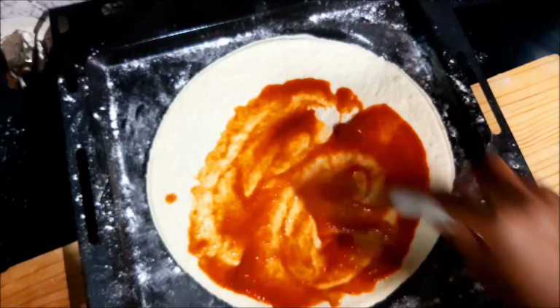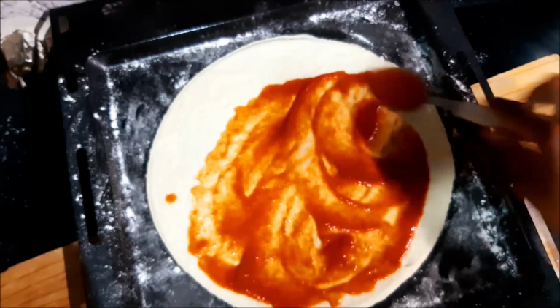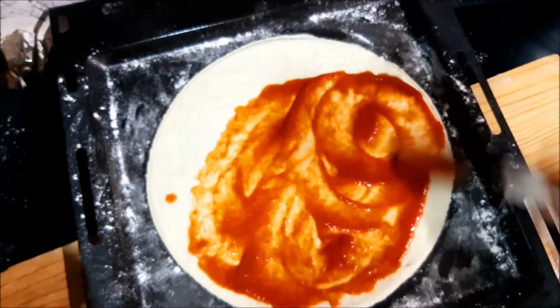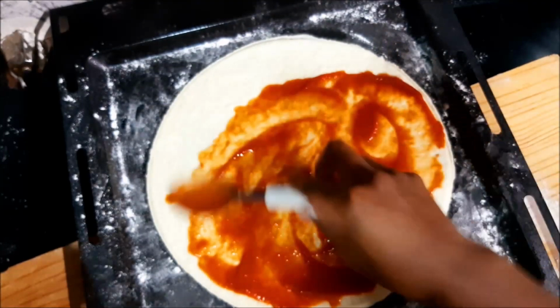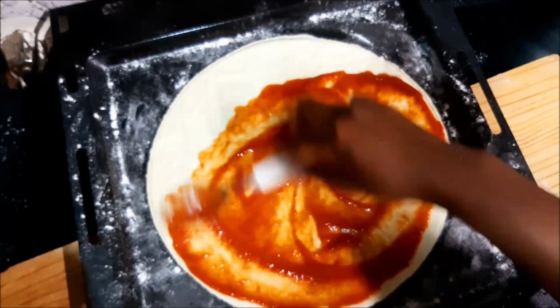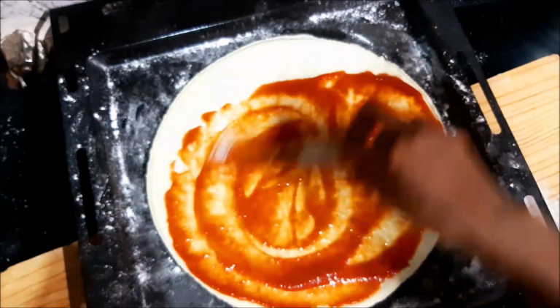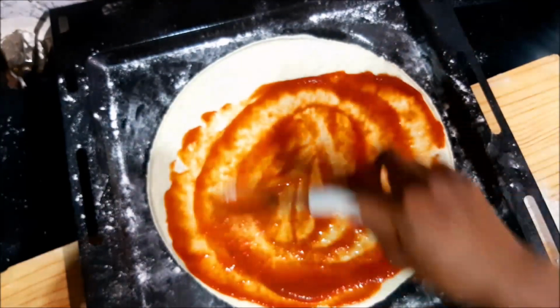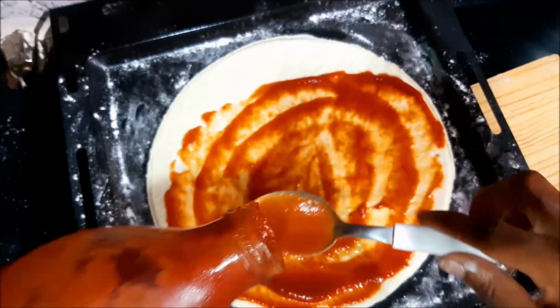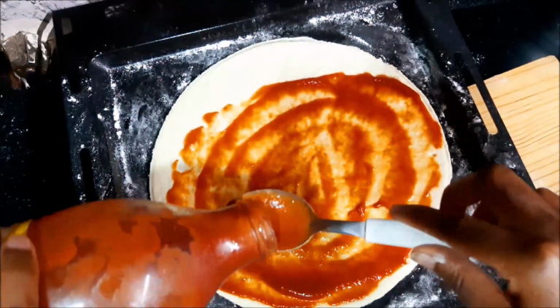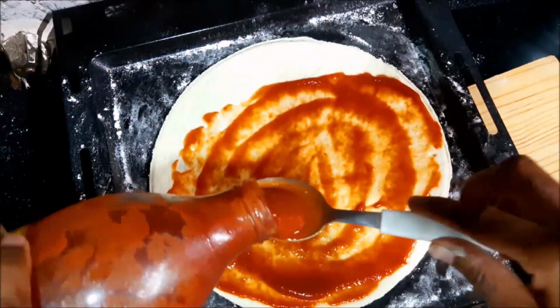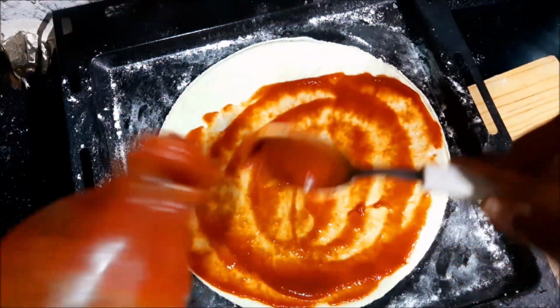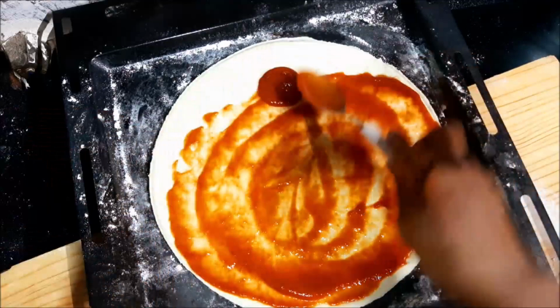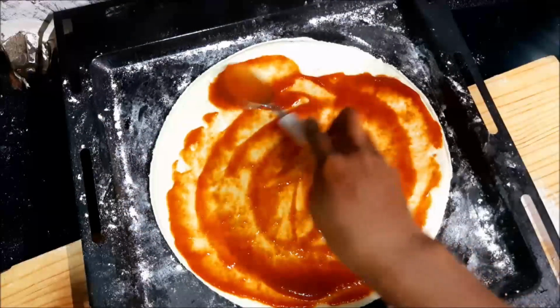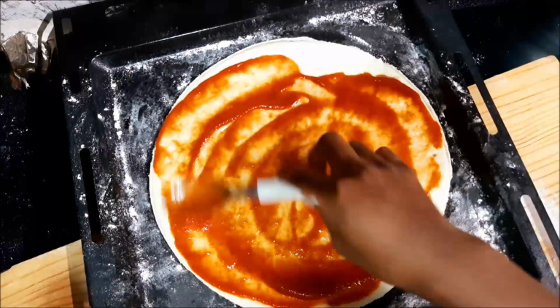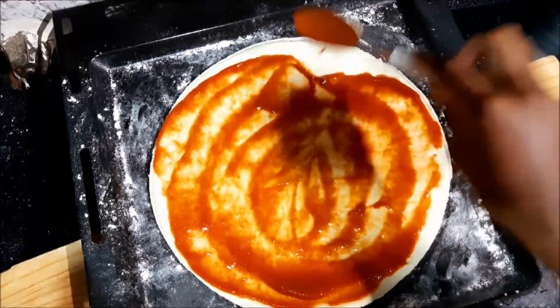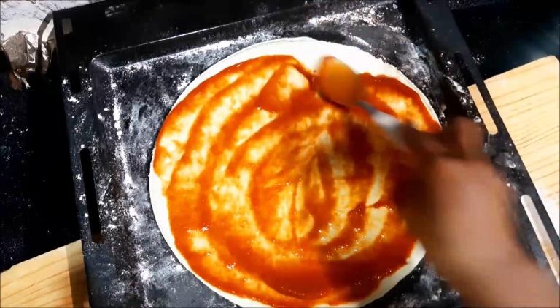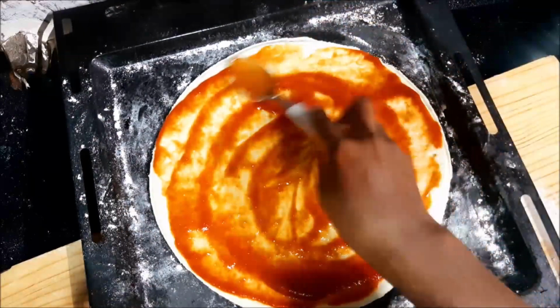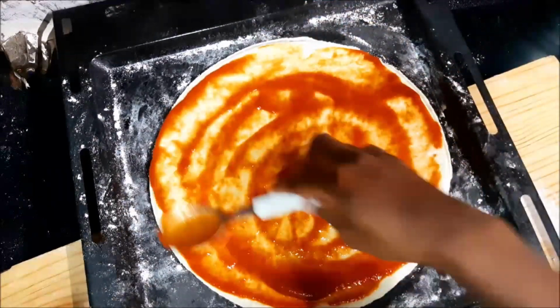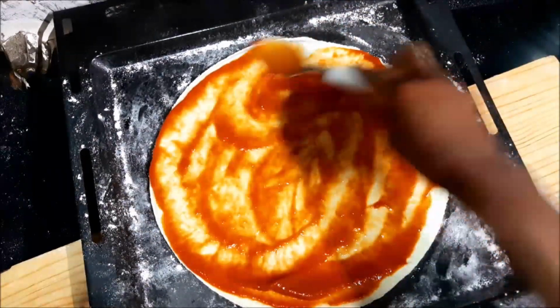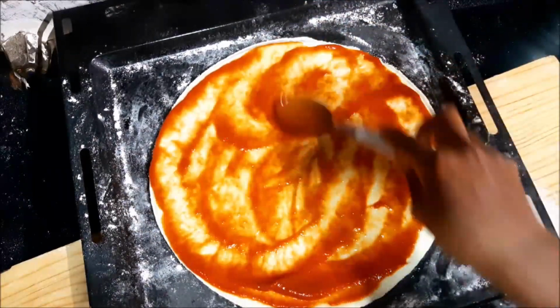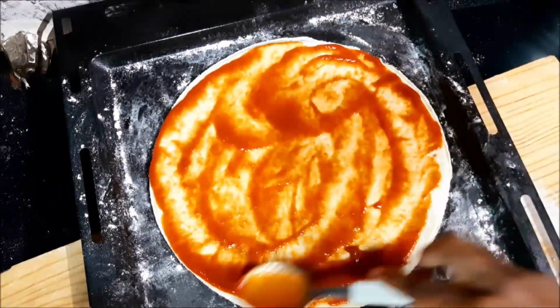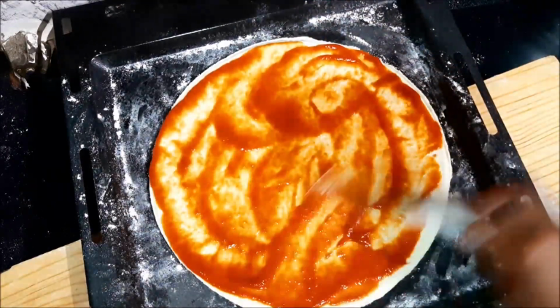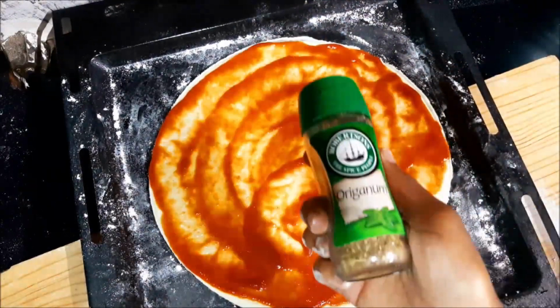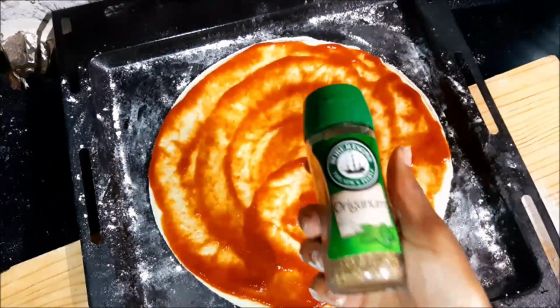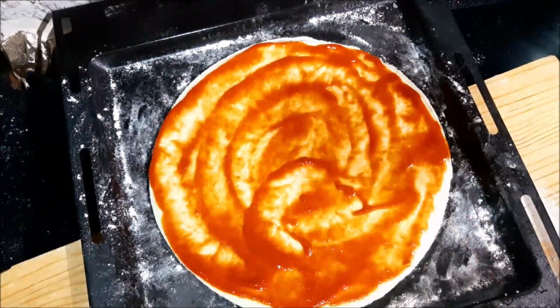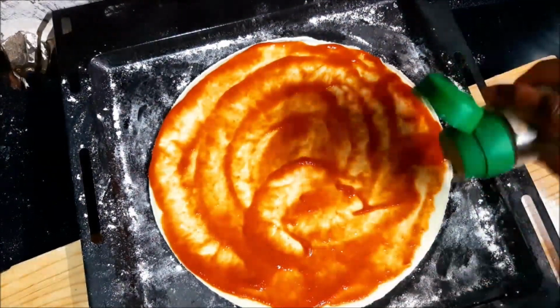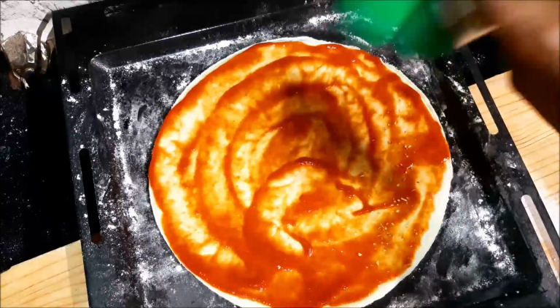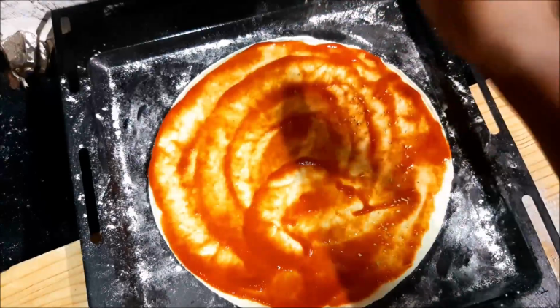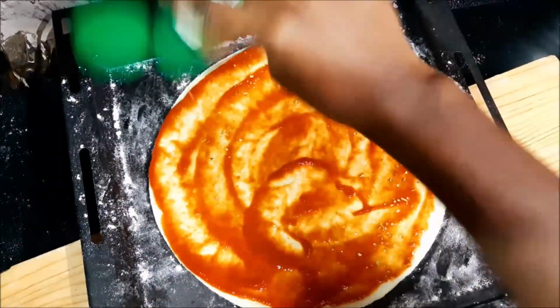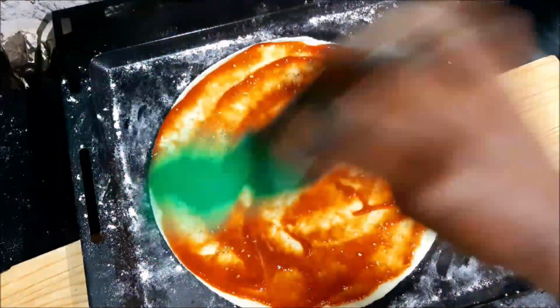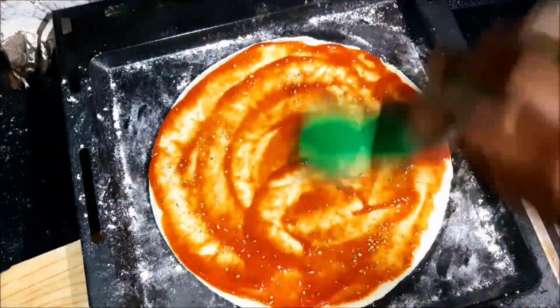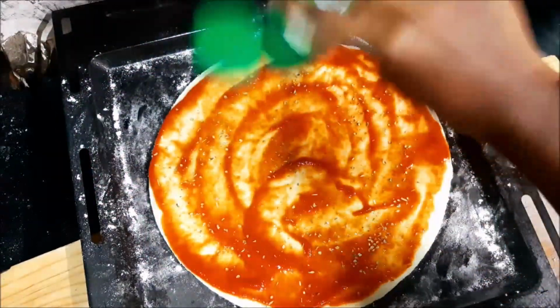Go ahead and place your tomato paste — you can have it store-bought or homemade, depends on you. I just went ahead and used one from the market and put some oregano on there. It just gives it that extra taste.